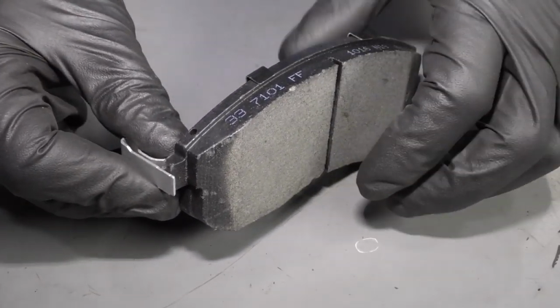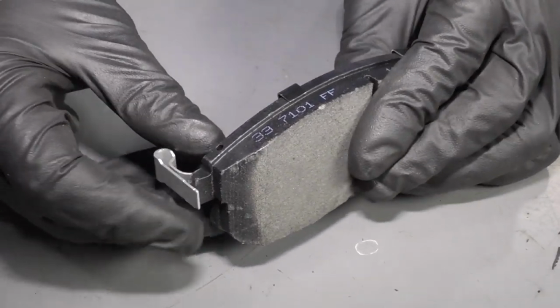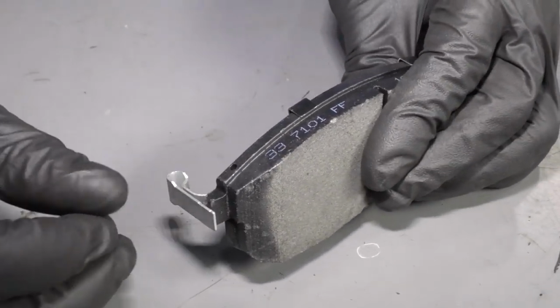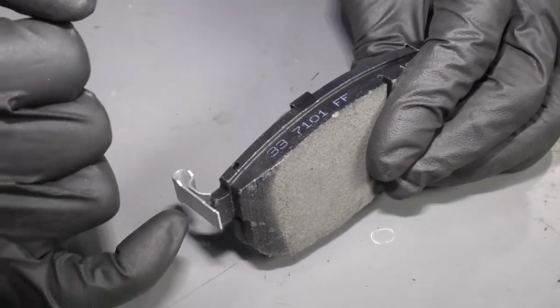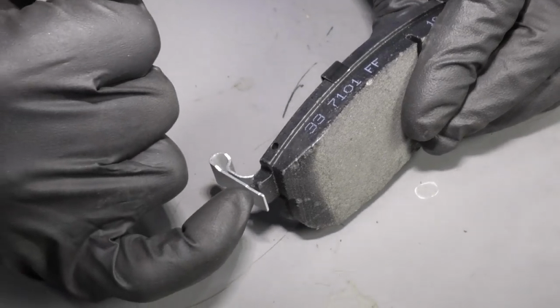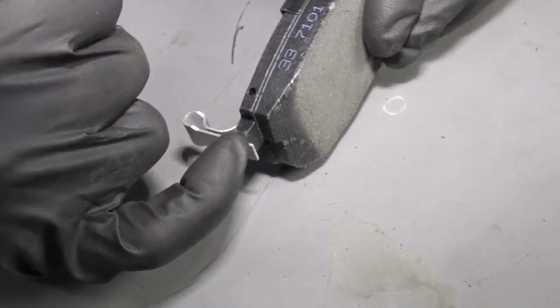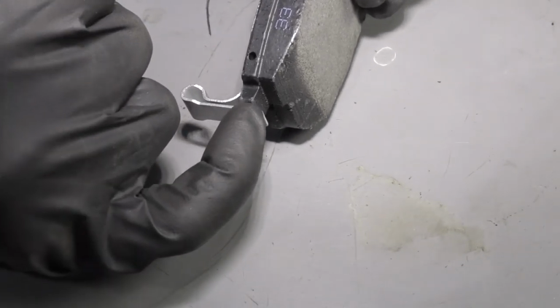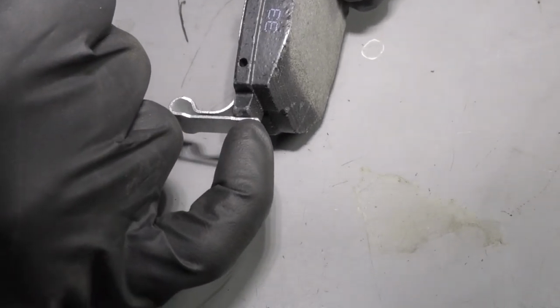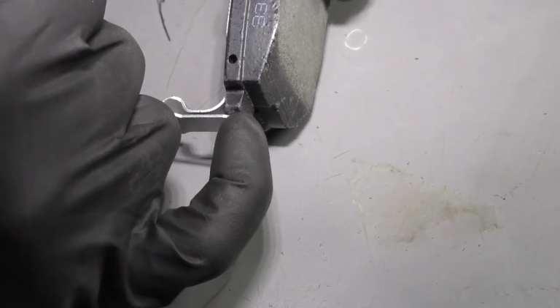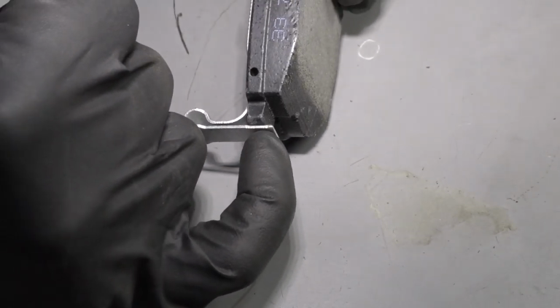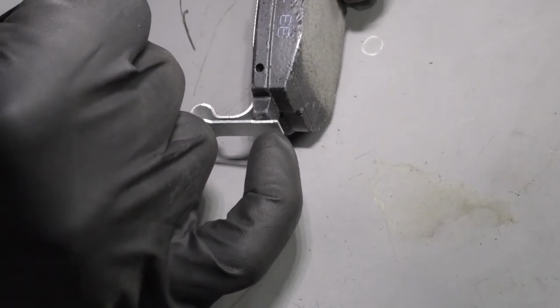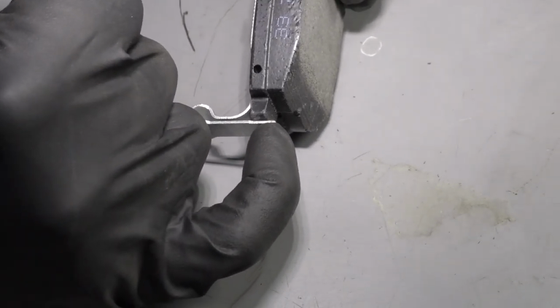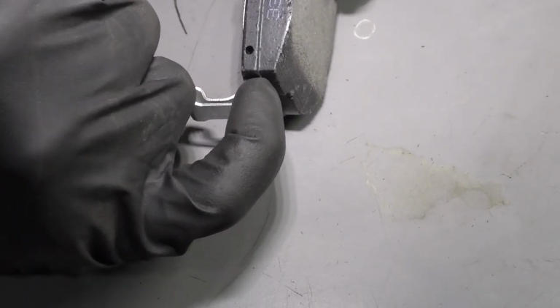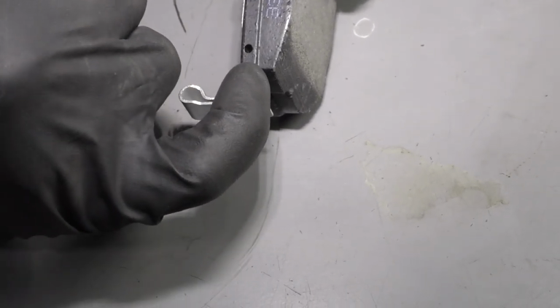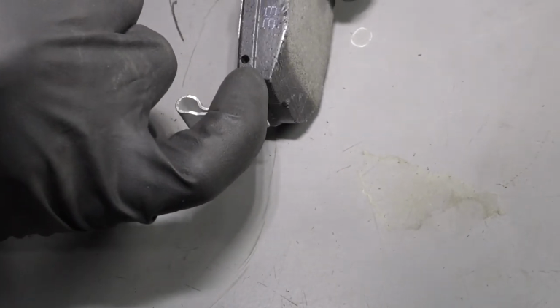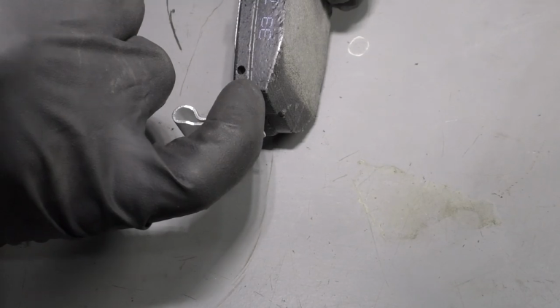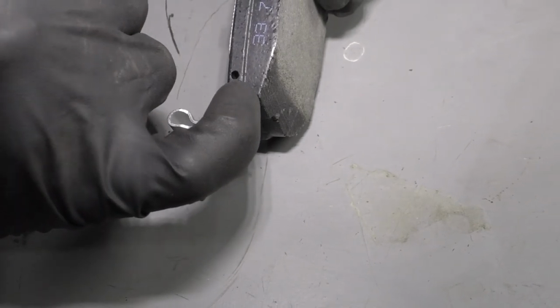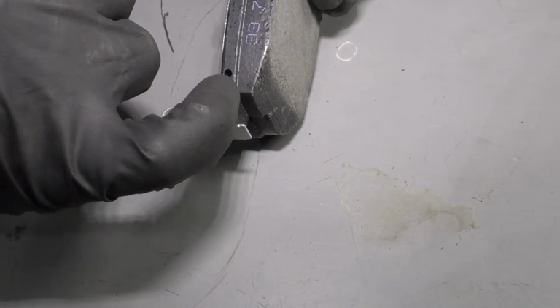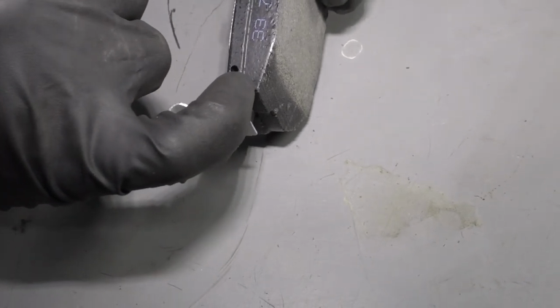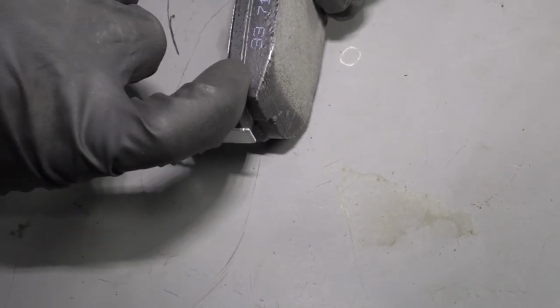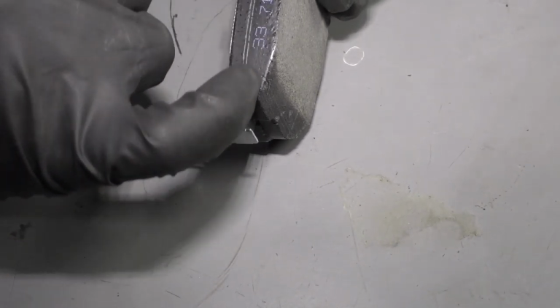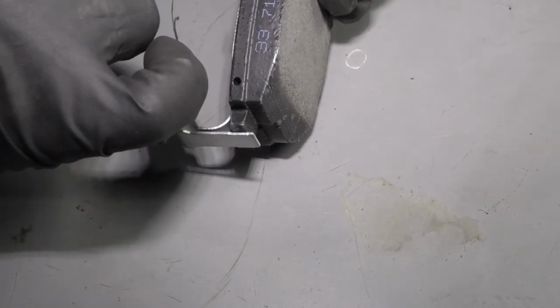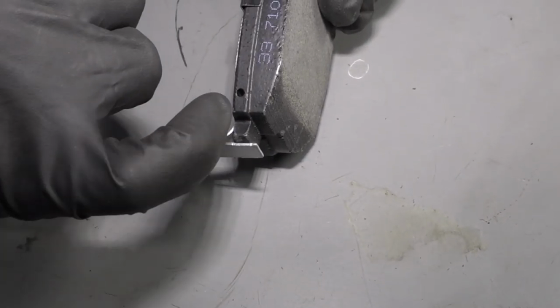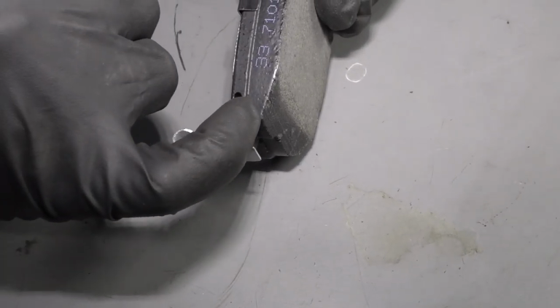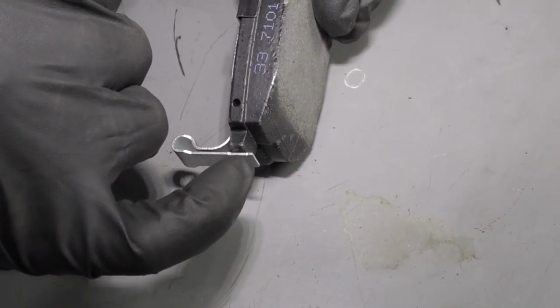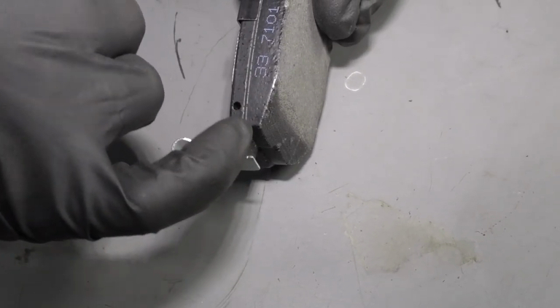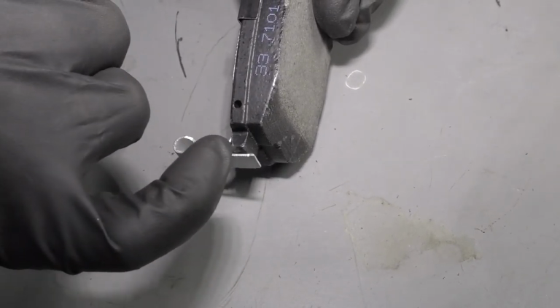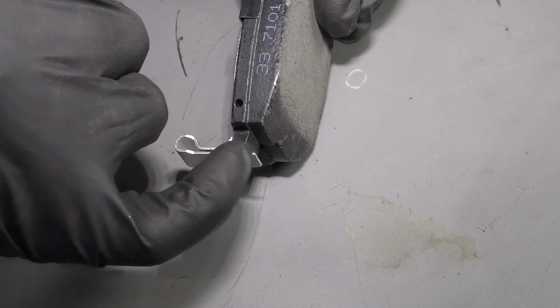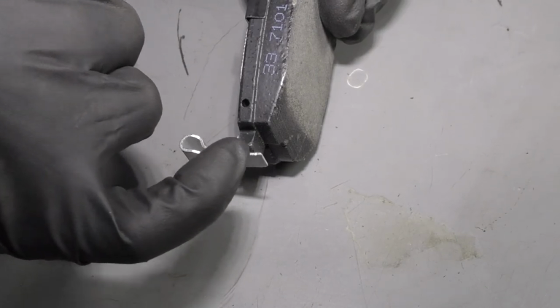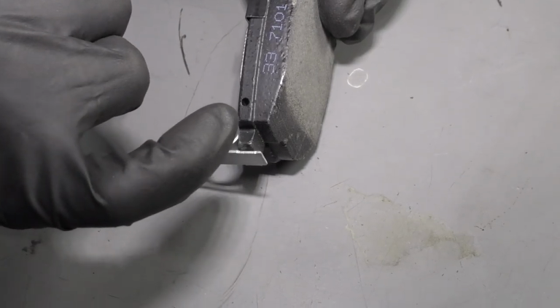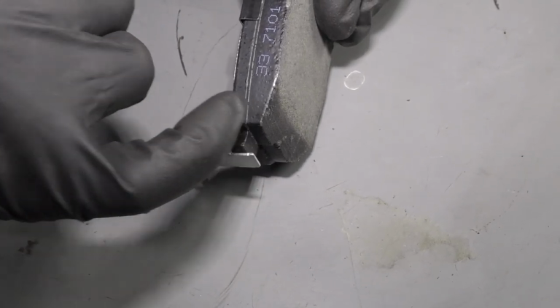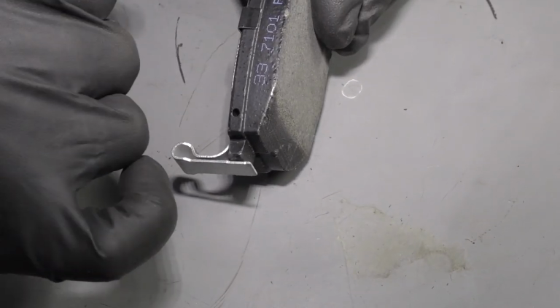Now they put these on here so that when the squealer actually contacts the rotor, there's still two thirty-seconds left of pad material, which gives you the warning that you need brakes.